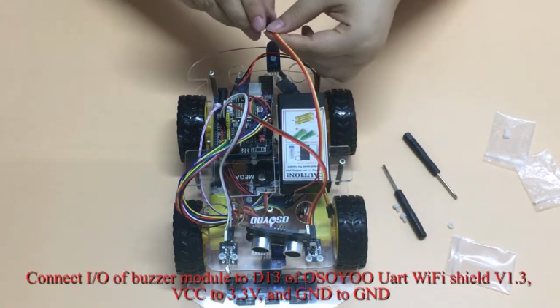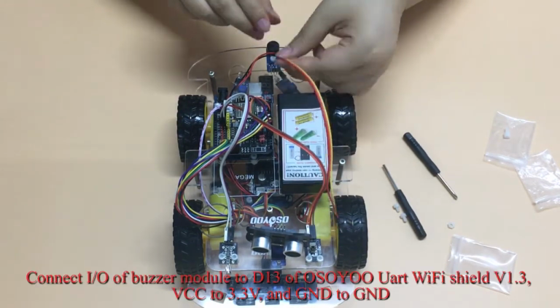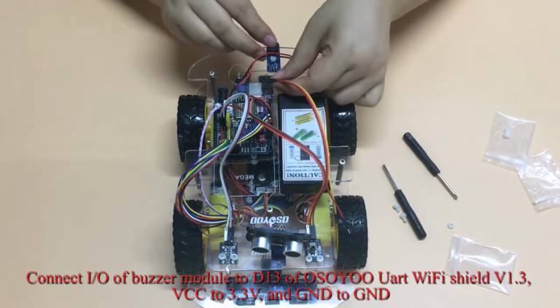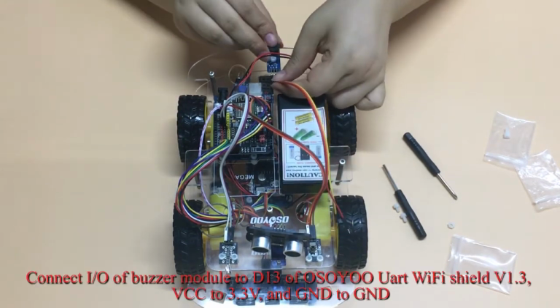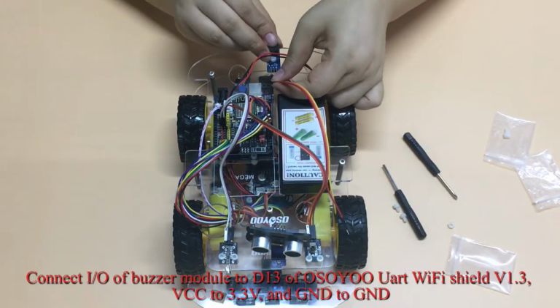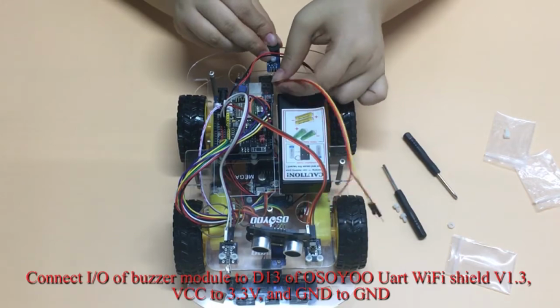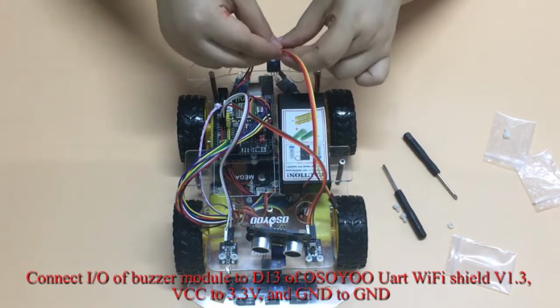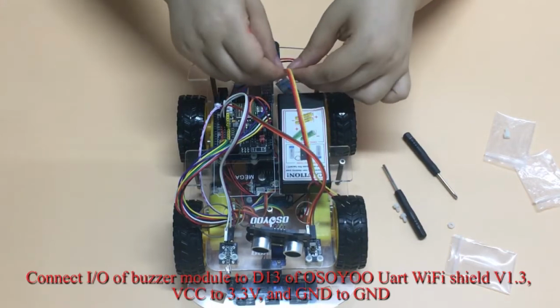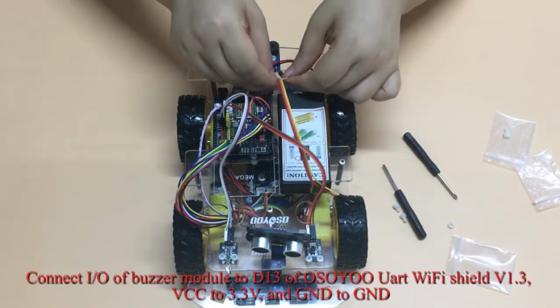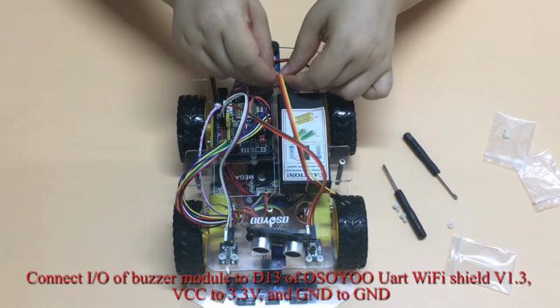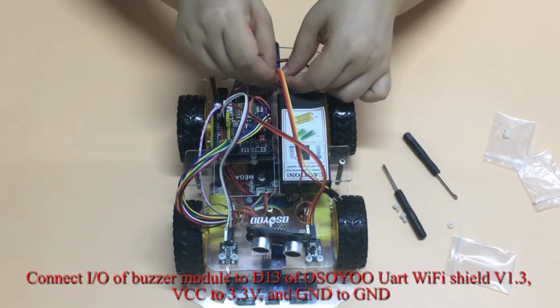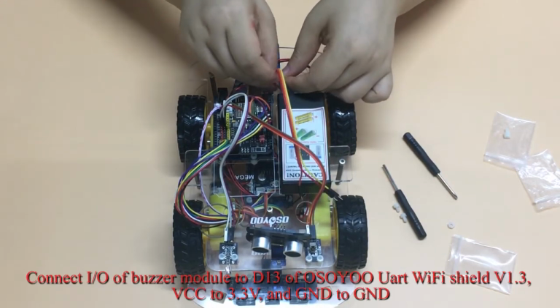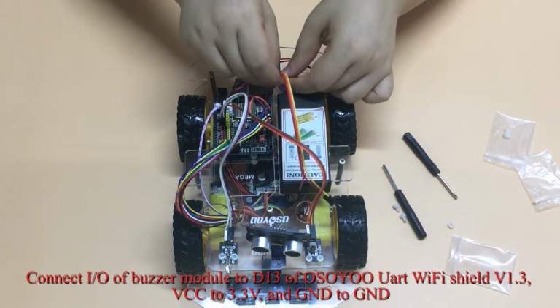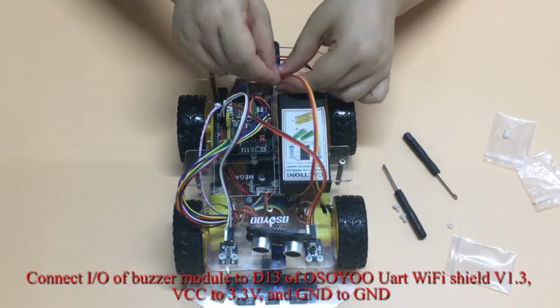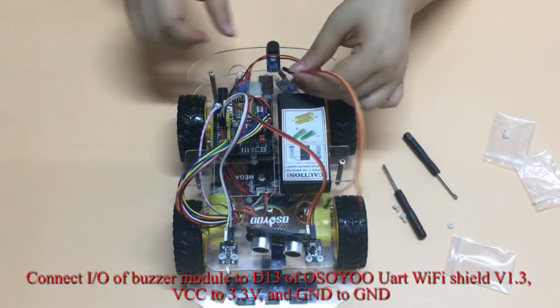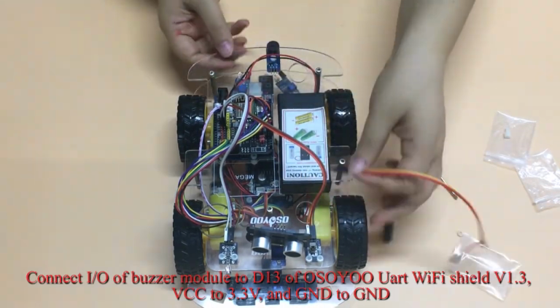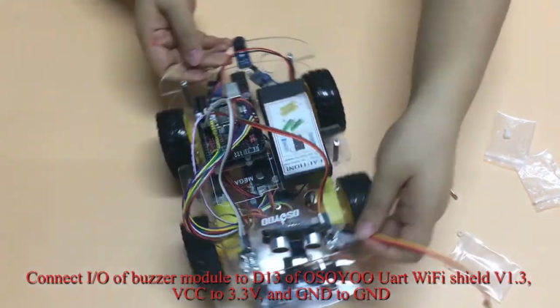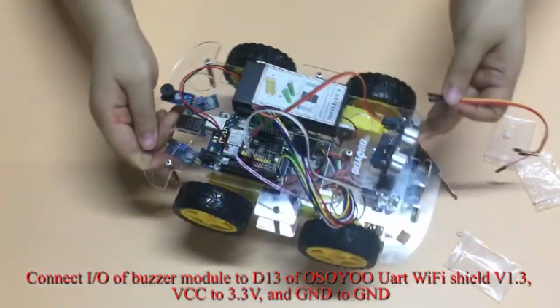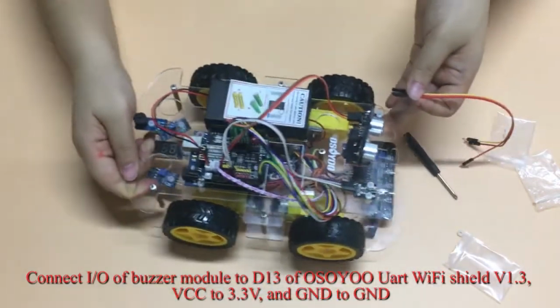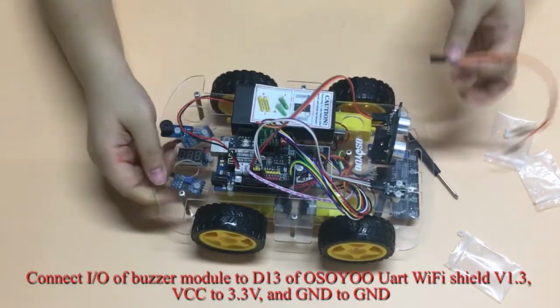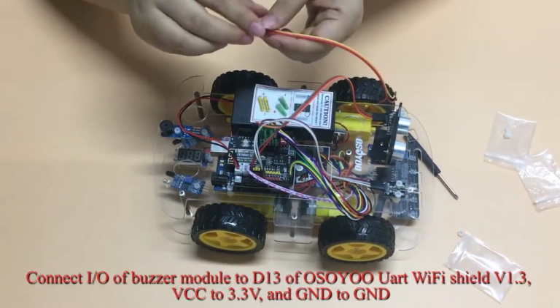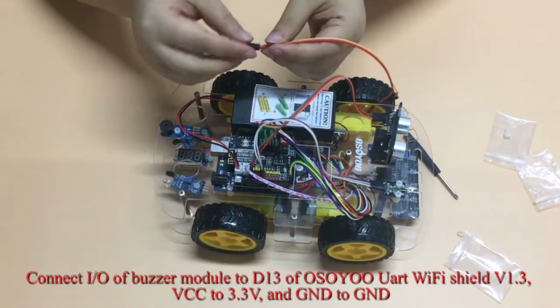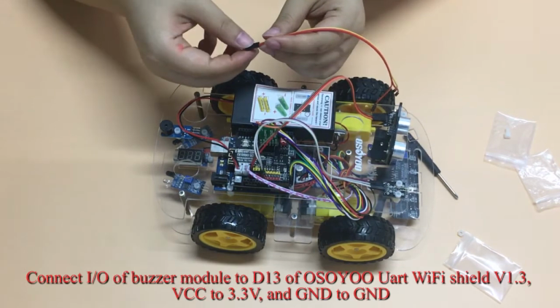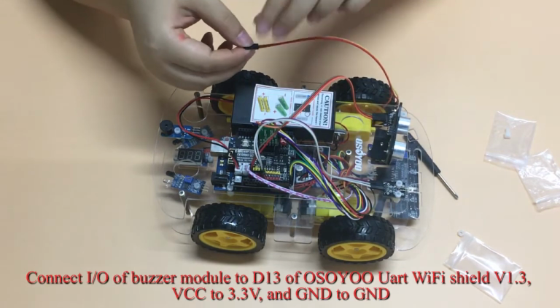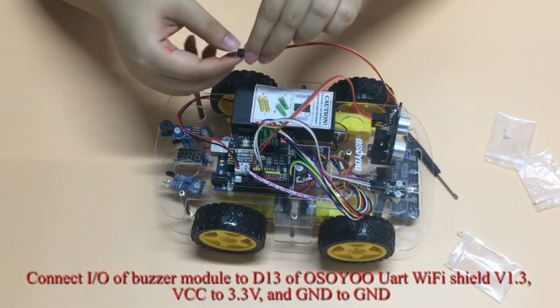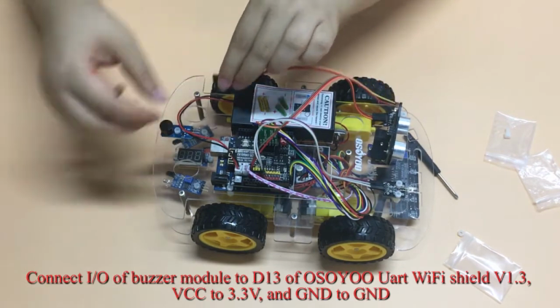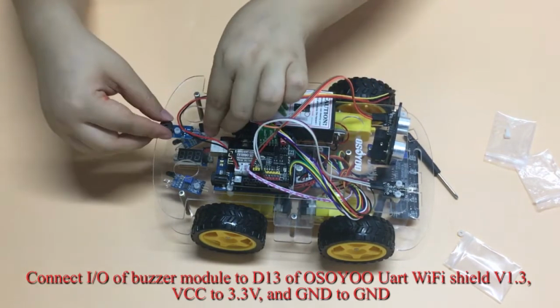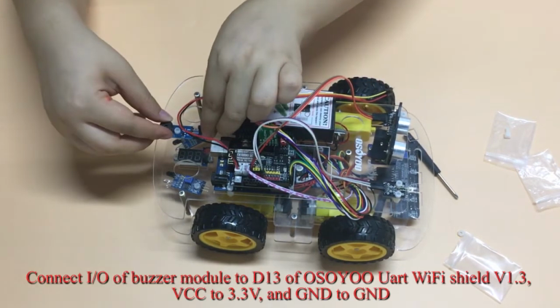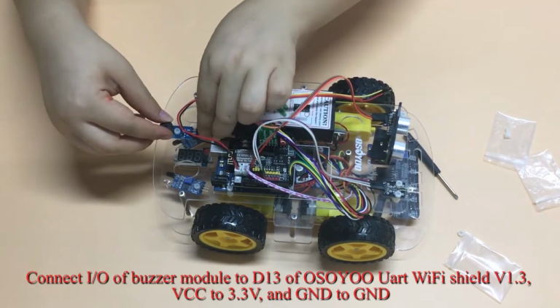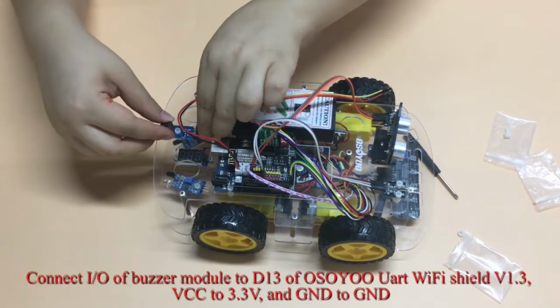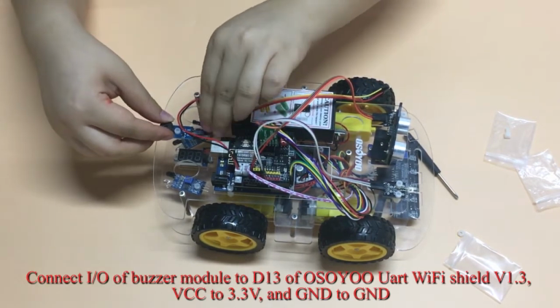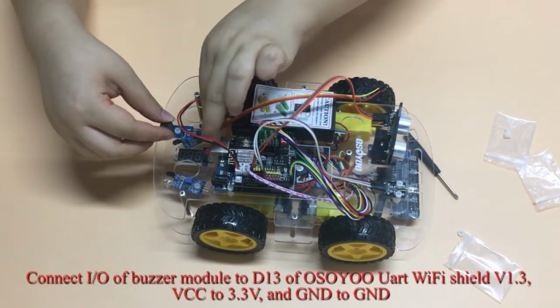Connect IO of the Buzzer Module to D13 of the Osio UART Wi-Fi Shield V1.3, VCC to 3.3V, and GND to GND.